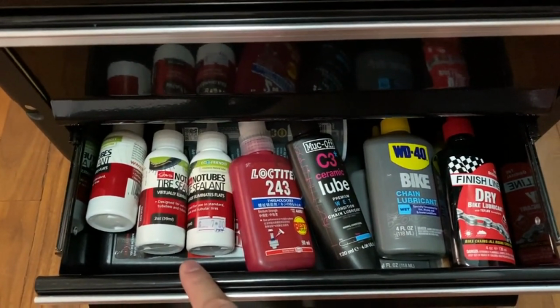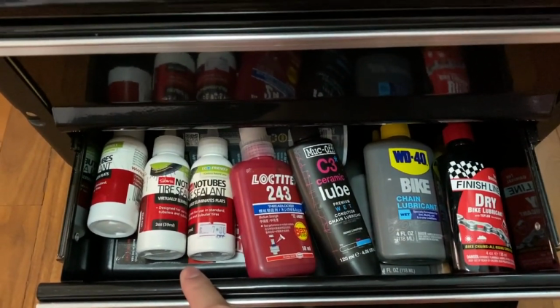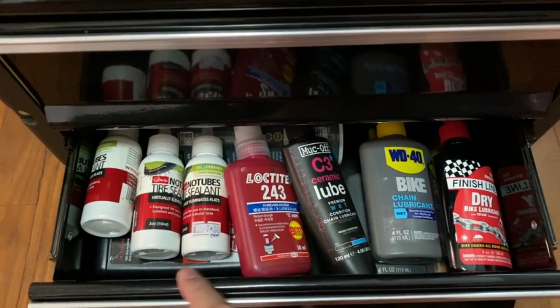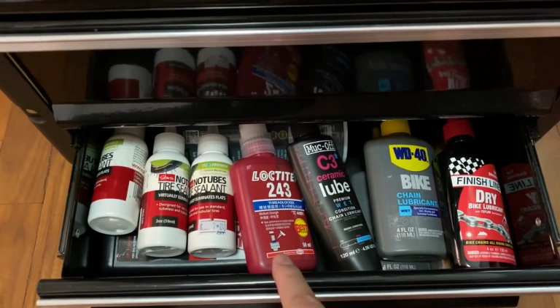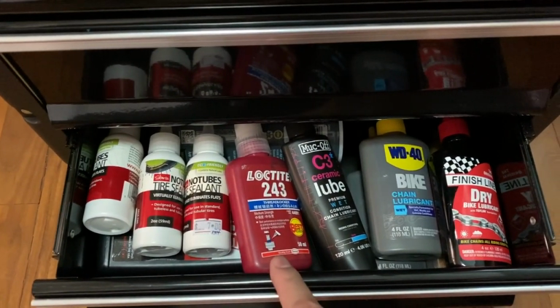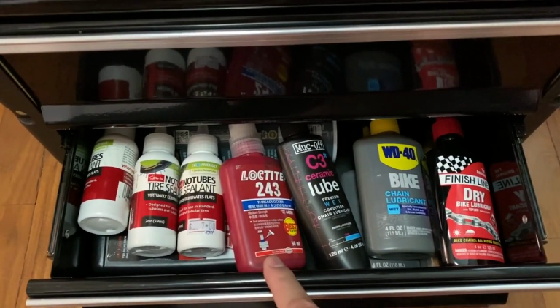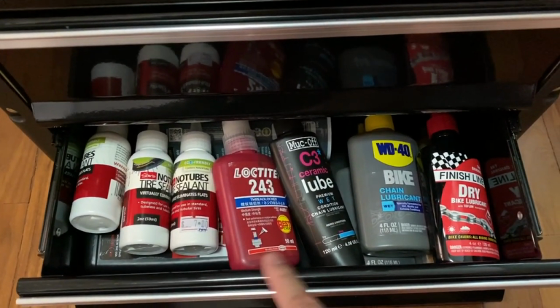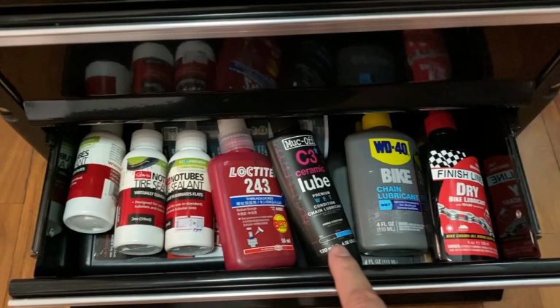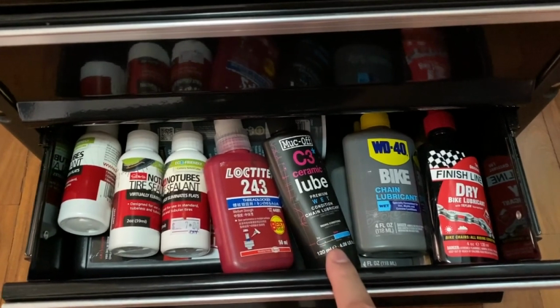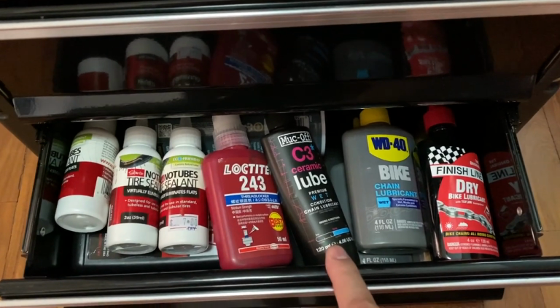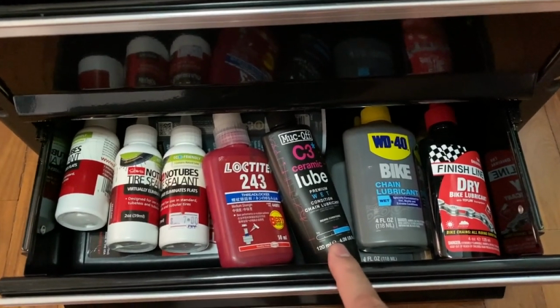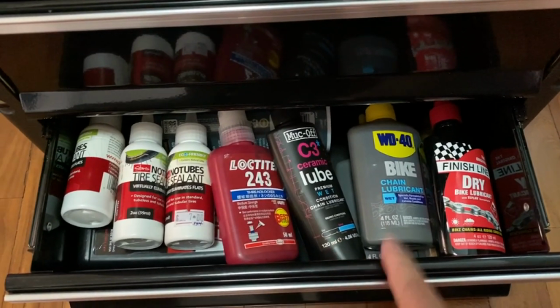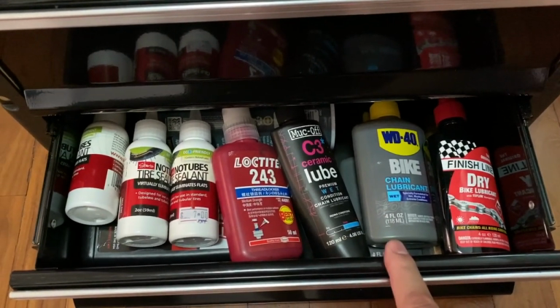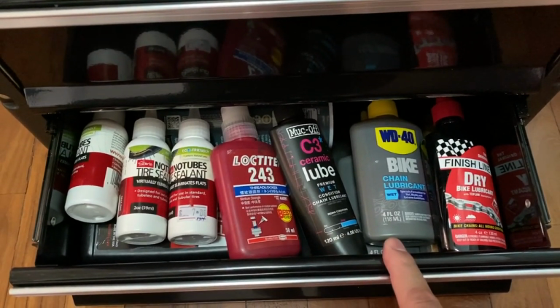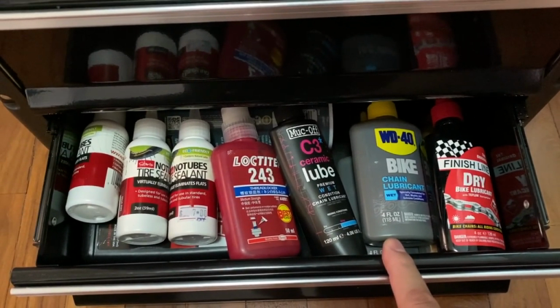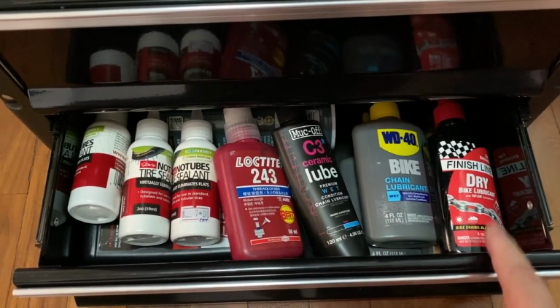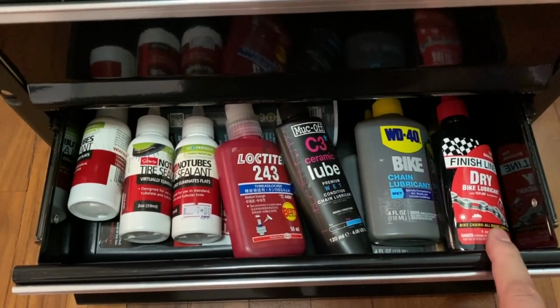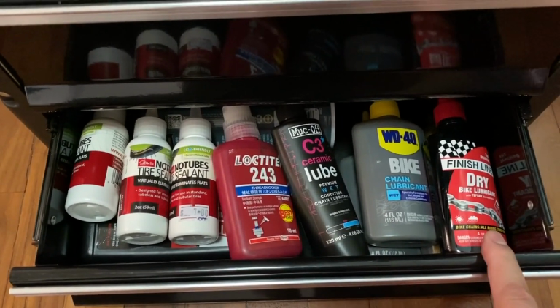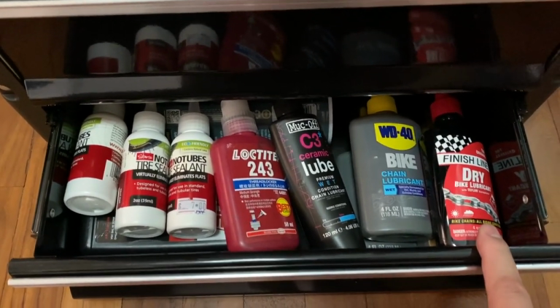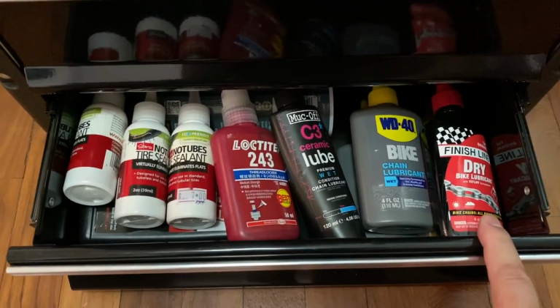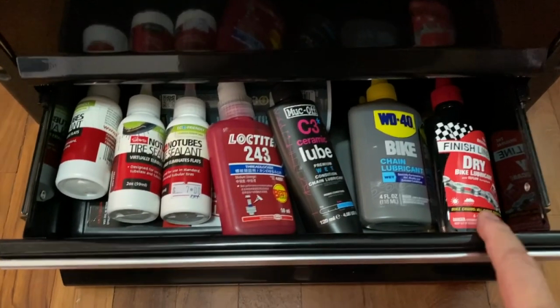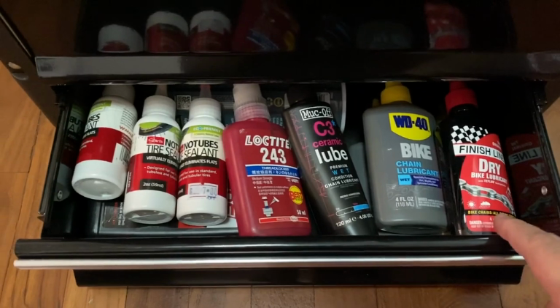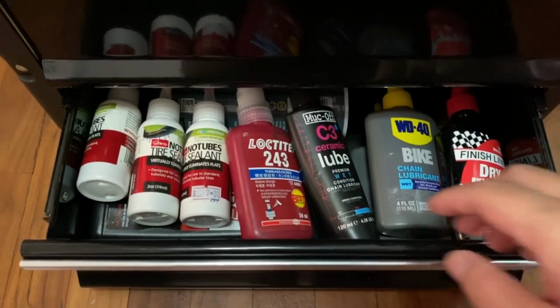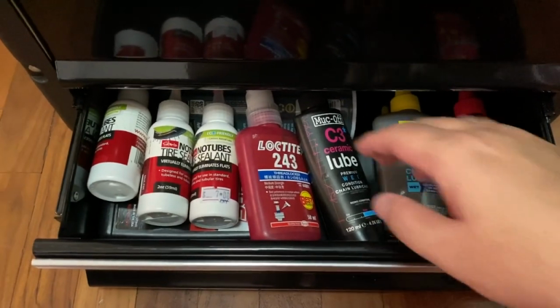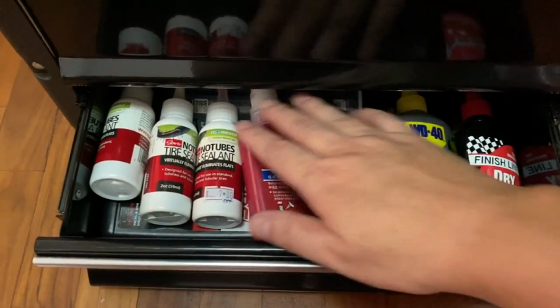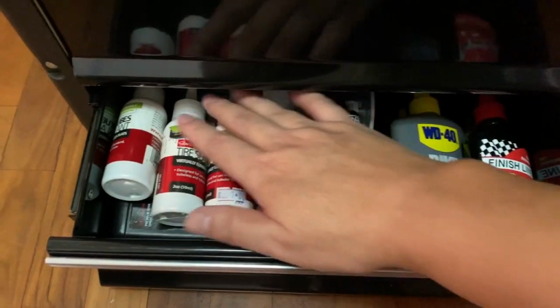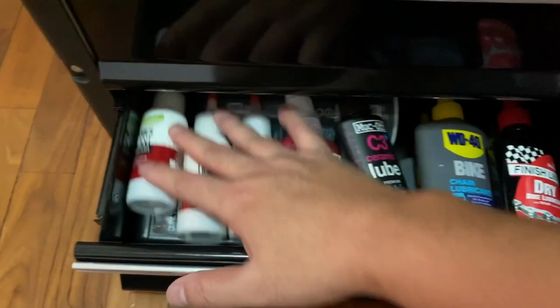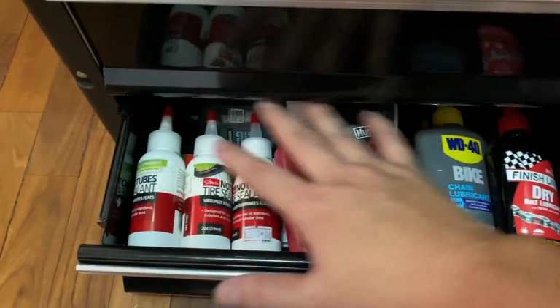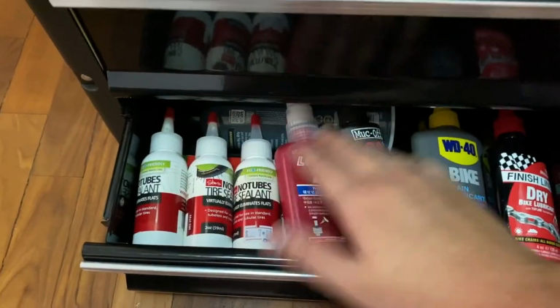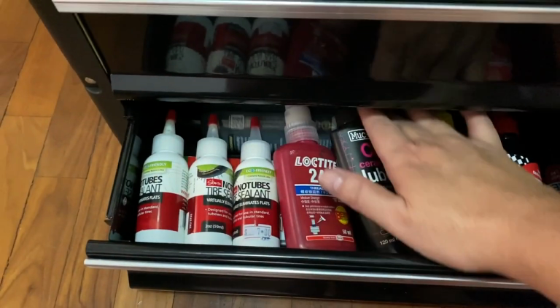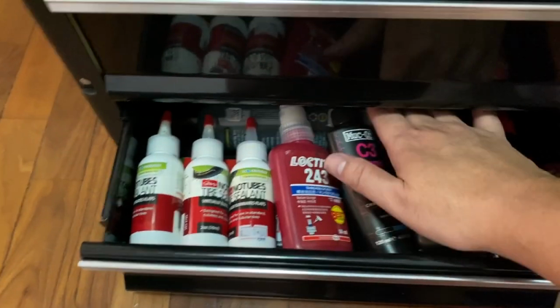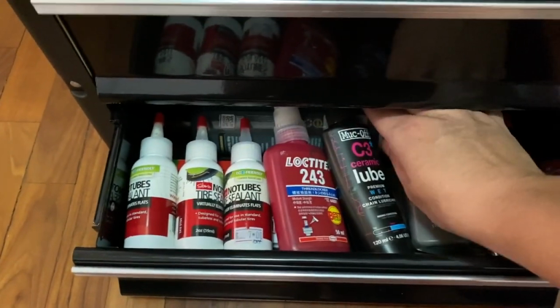And the last drawer: tubeless sealant, Loctite, ceramic lube, wet lube, dry lube, and a suspension spray.